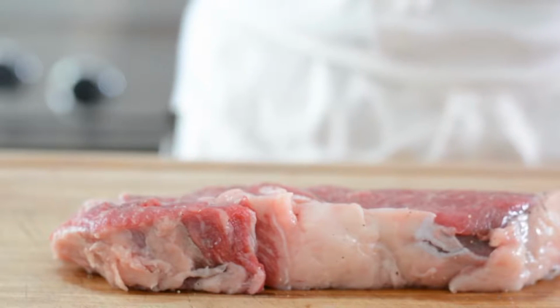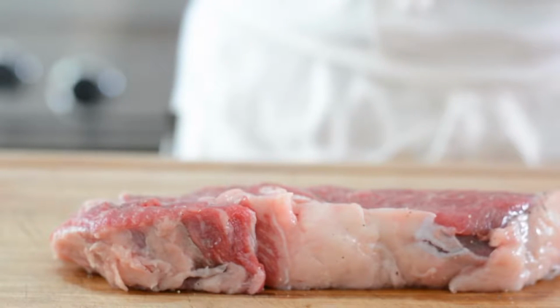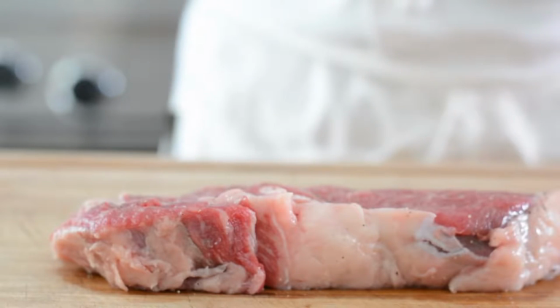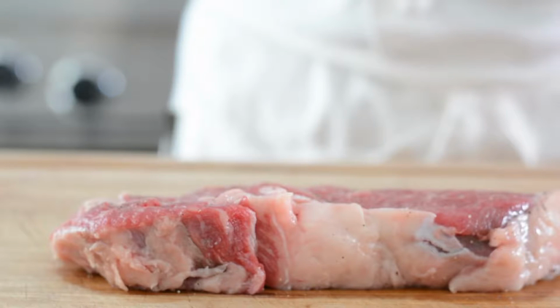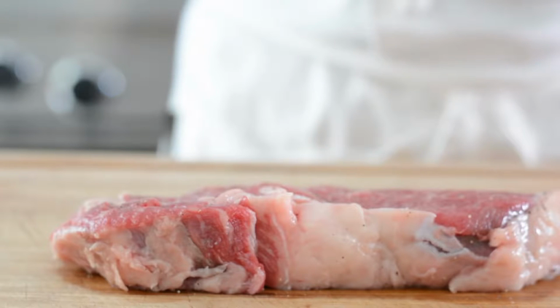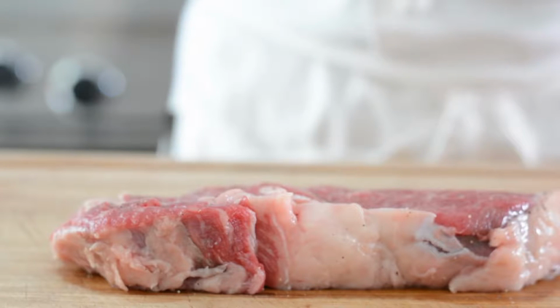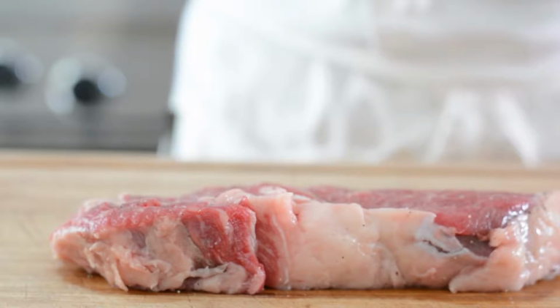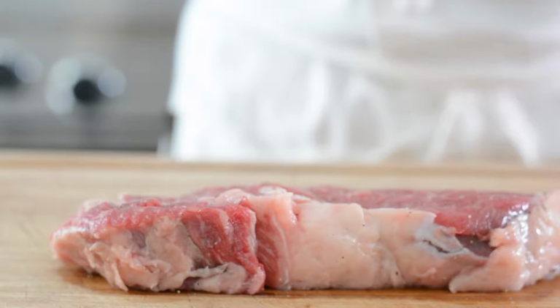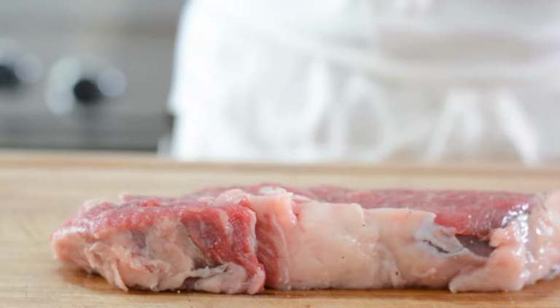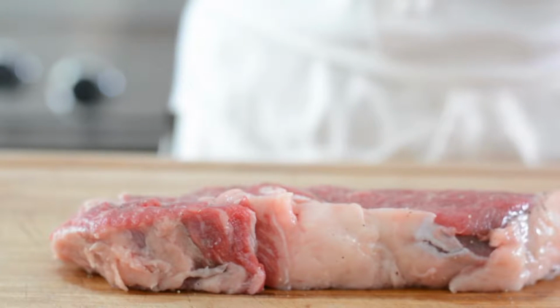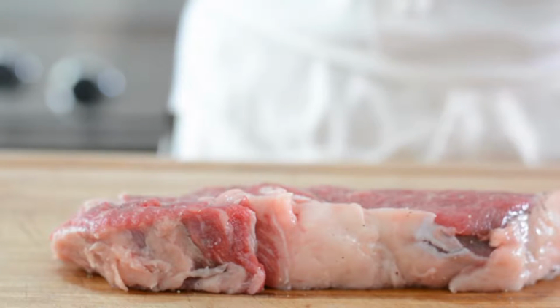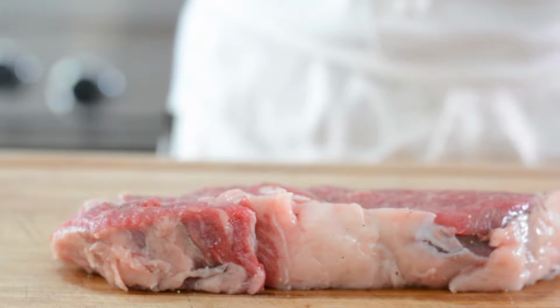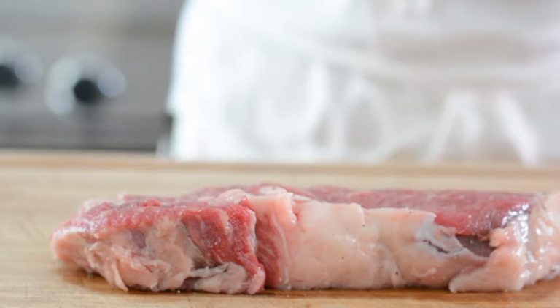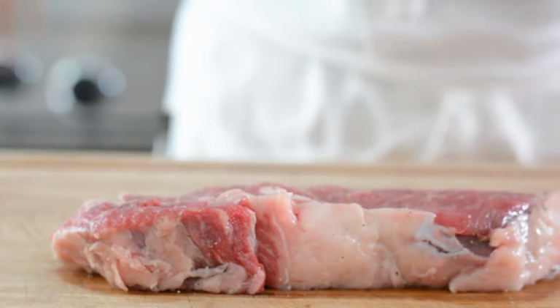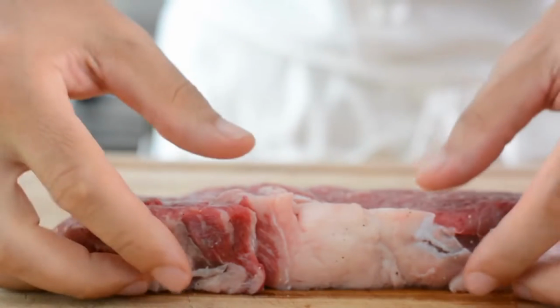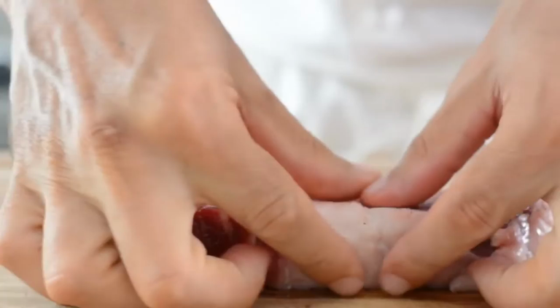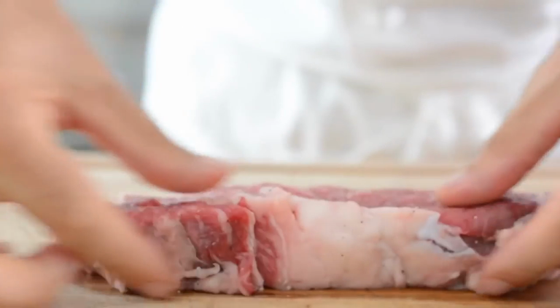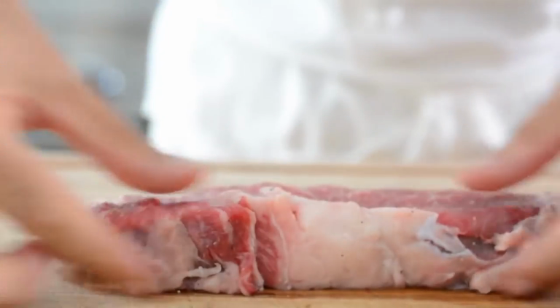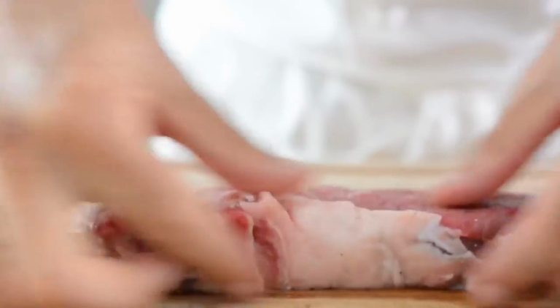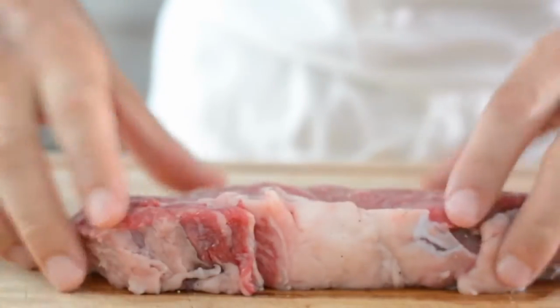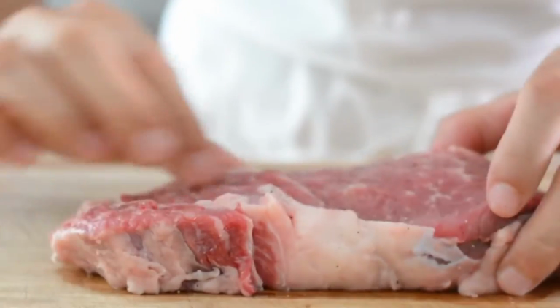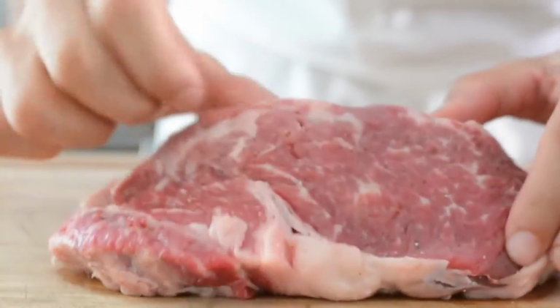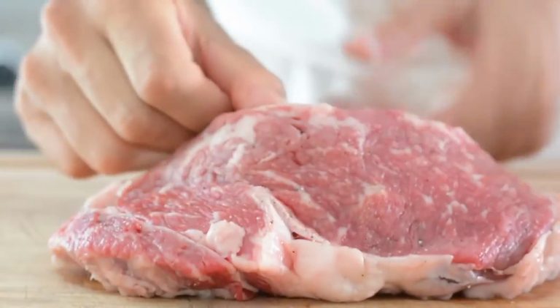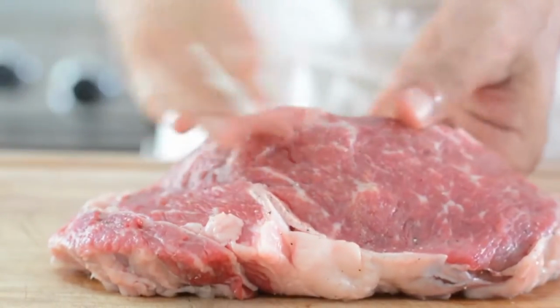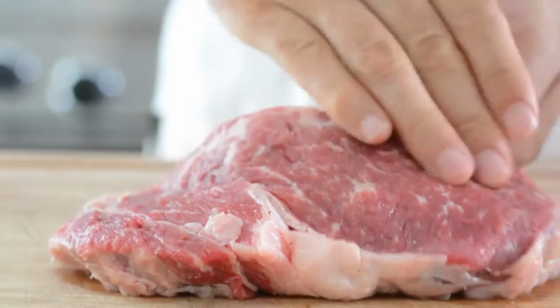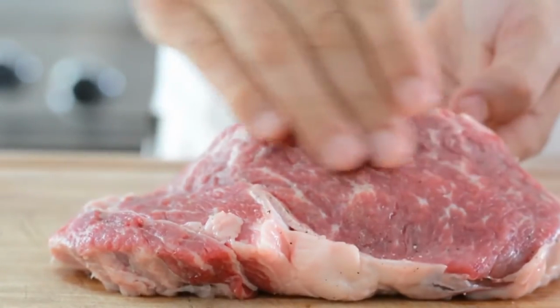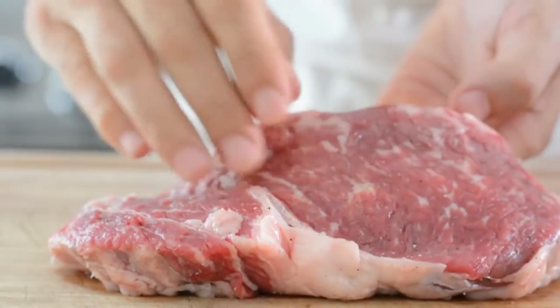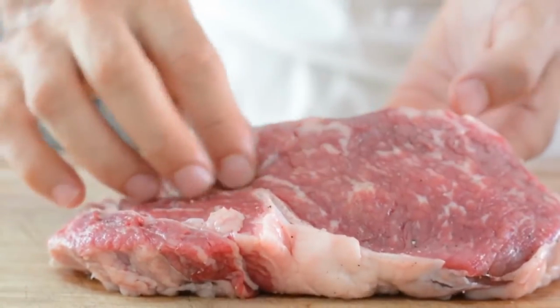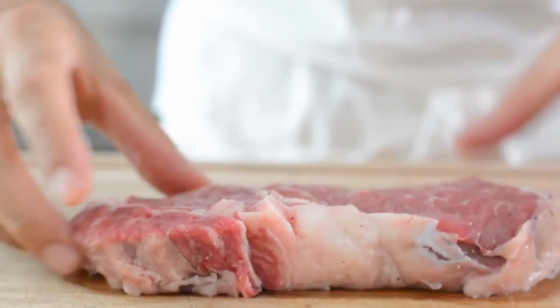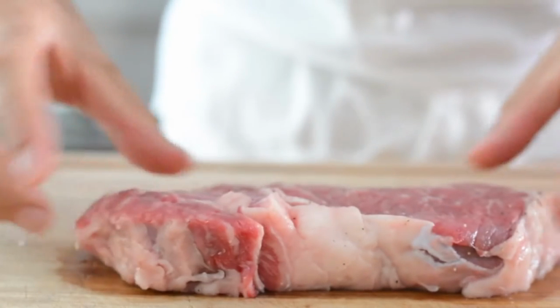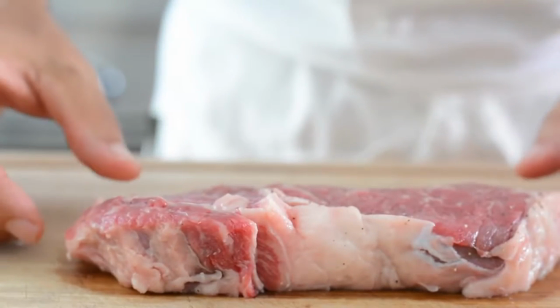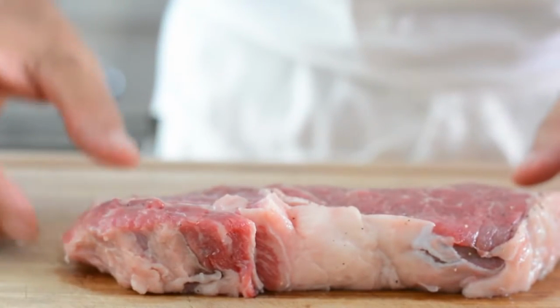The first step to cooking a great steak is to choose the best cut of meat. Ribeye is a great choice. You will want to look for thickness and marbling. Don't choose meat that was previously frozen.